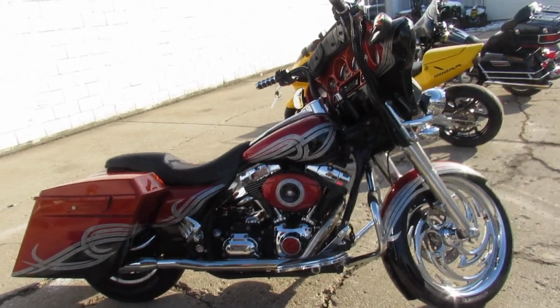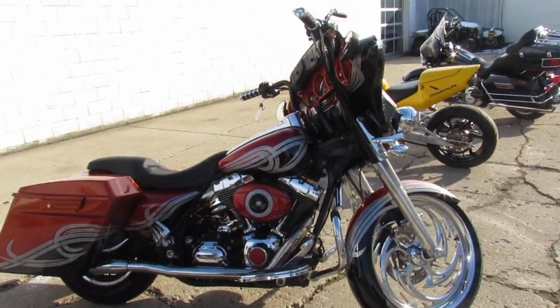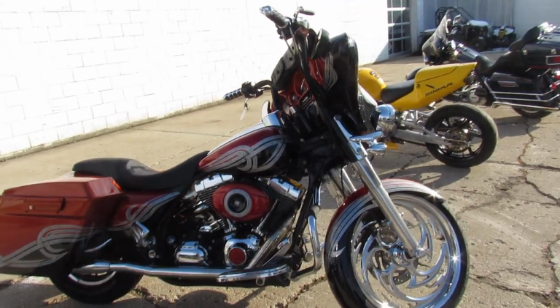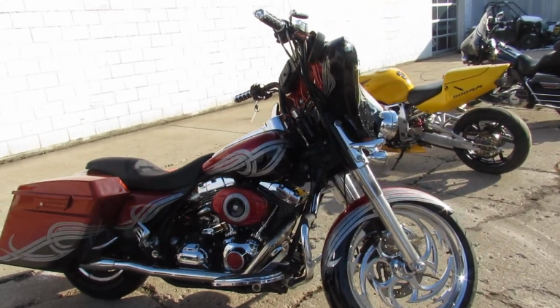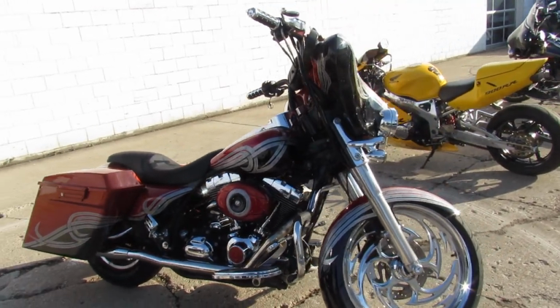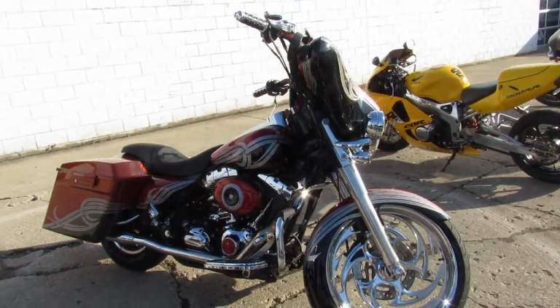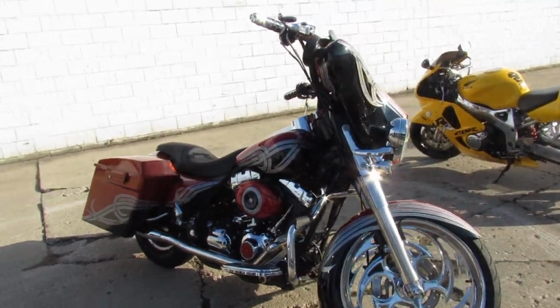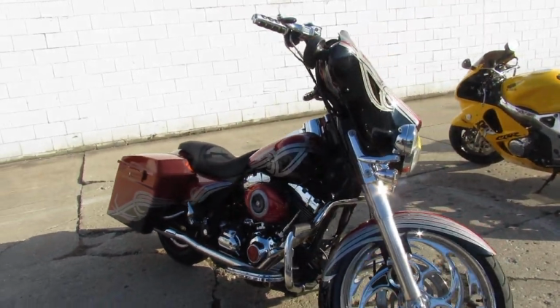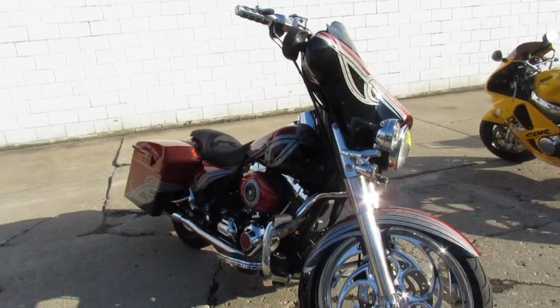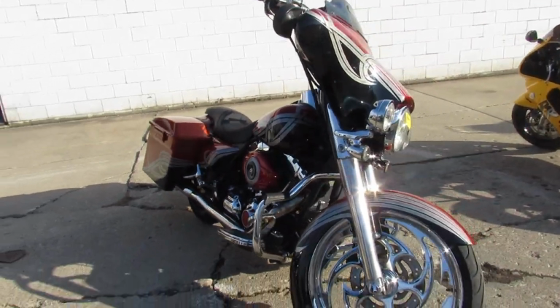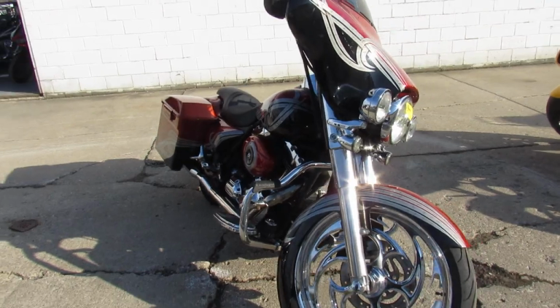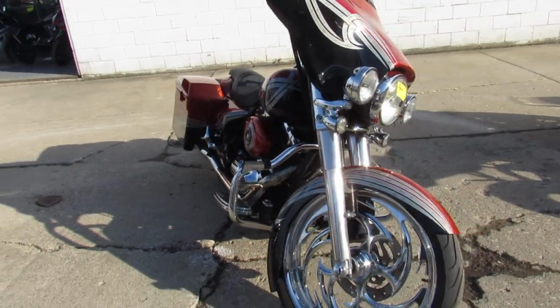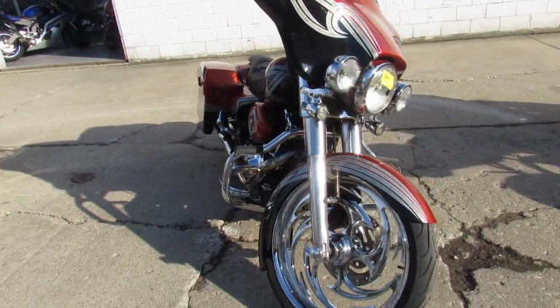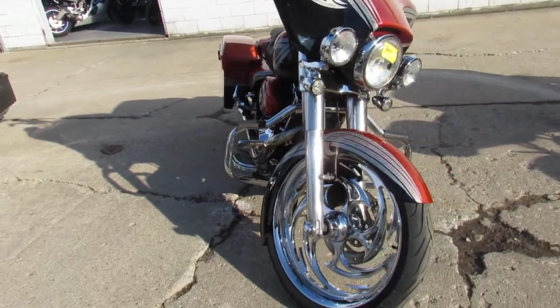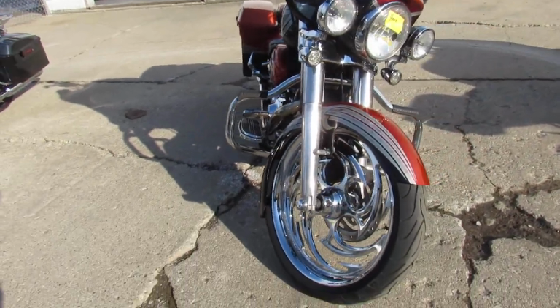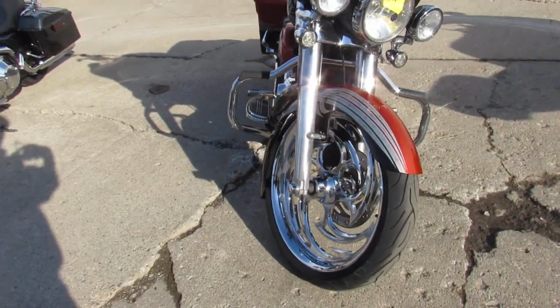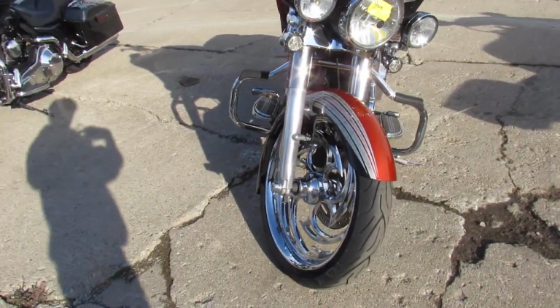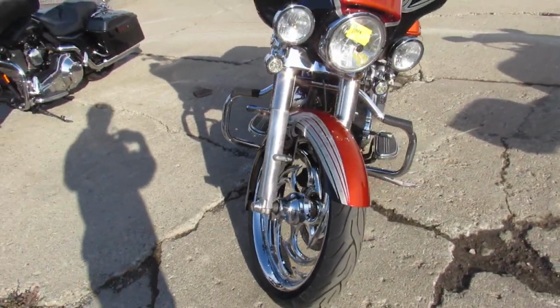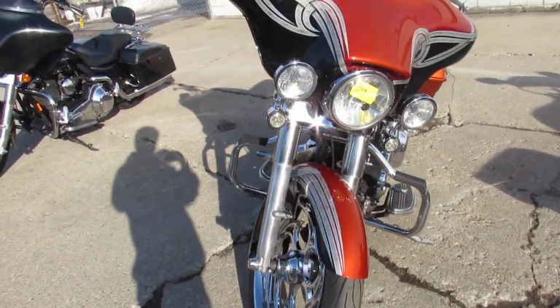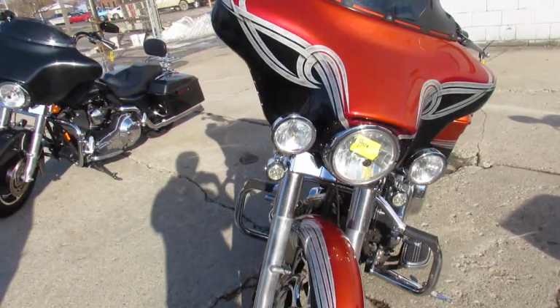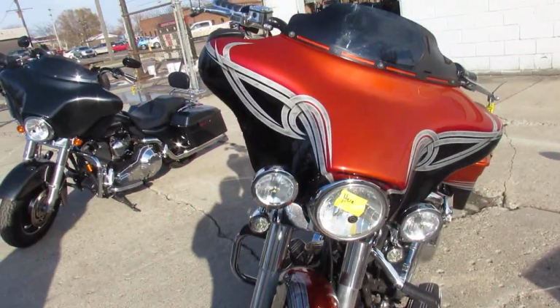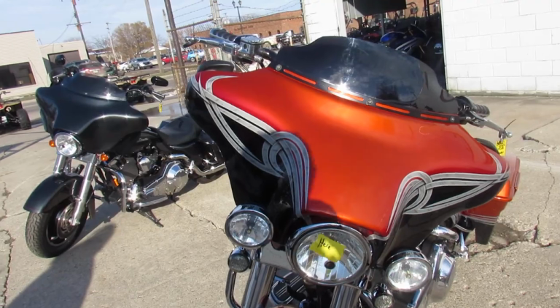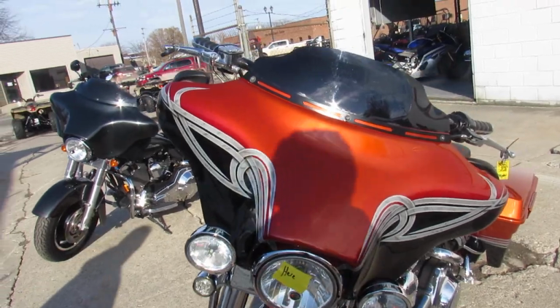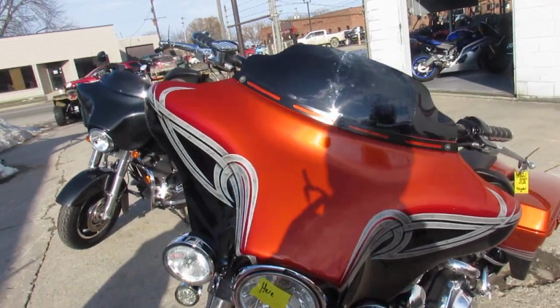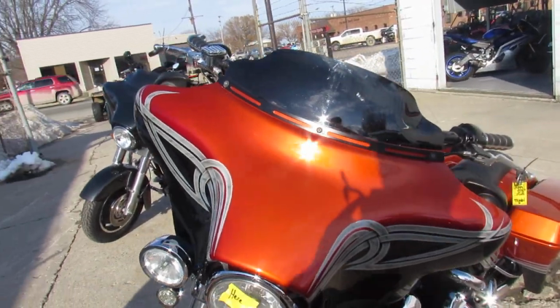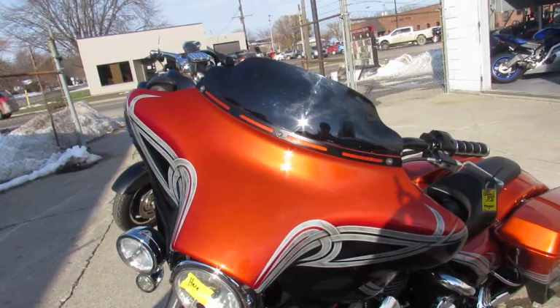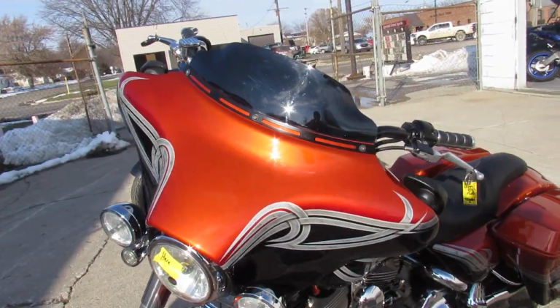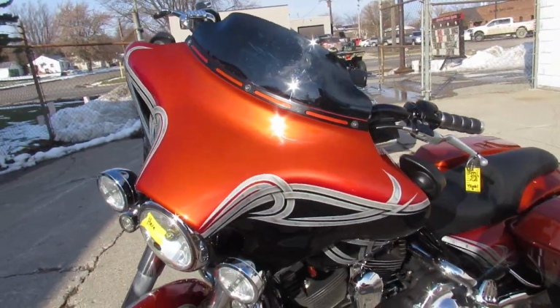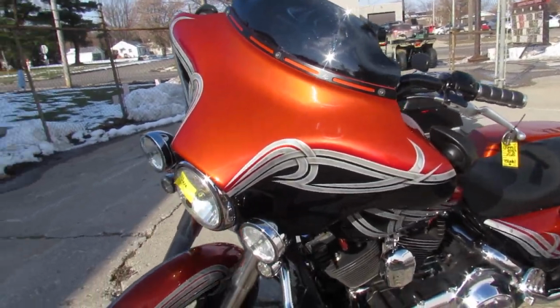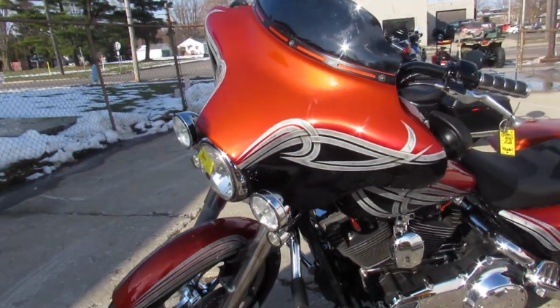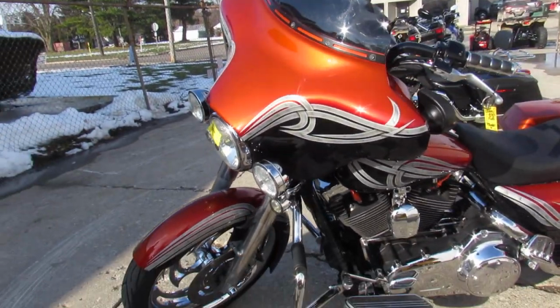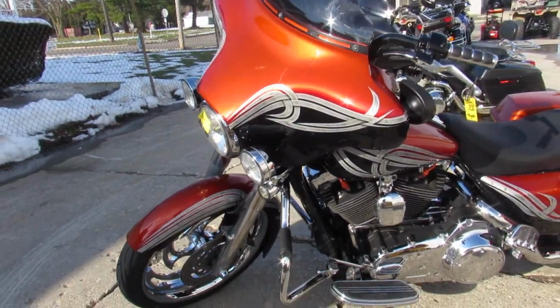Hey guys, Approval Powersports here, doing some videos on a used Harley-Davidson — you're not going to want to miss this one. 2007 big wheel bagger for sale, you can turn heads everywhere you go. Custom Harley-Davidson Street Glide, guys.